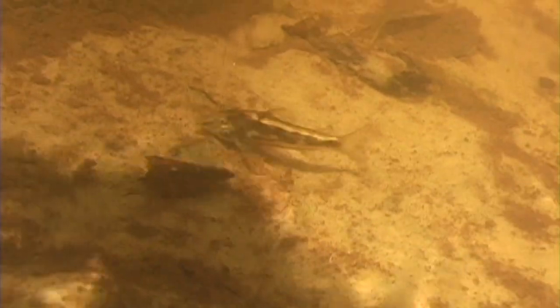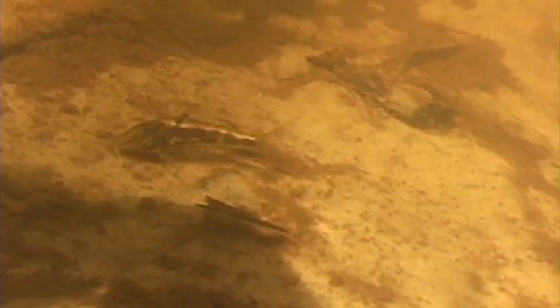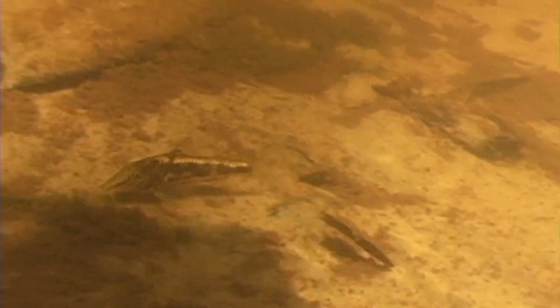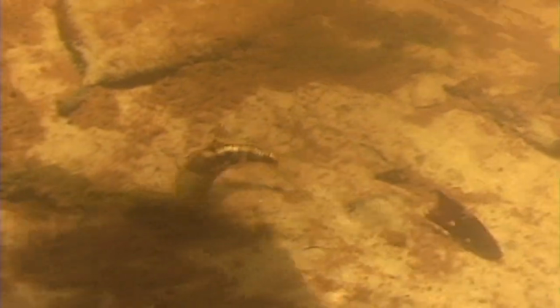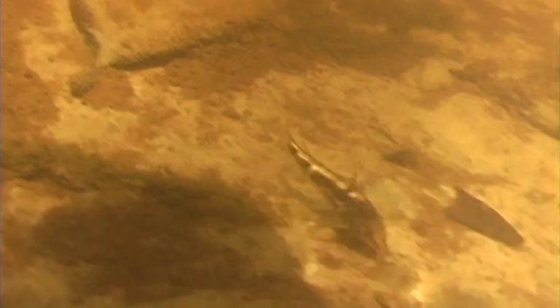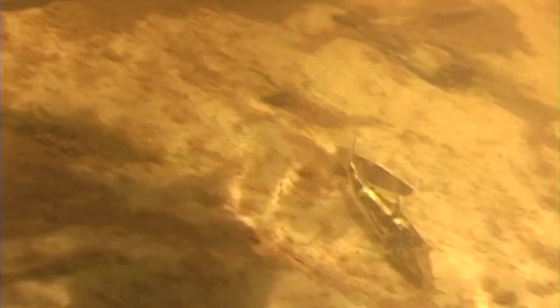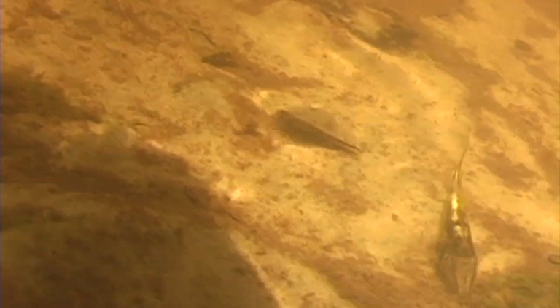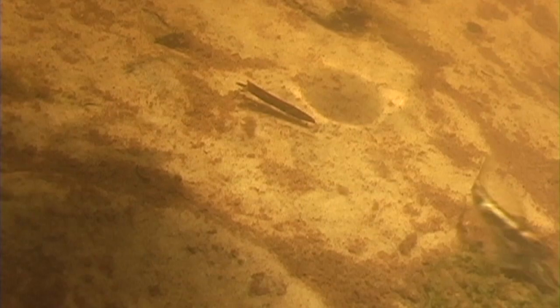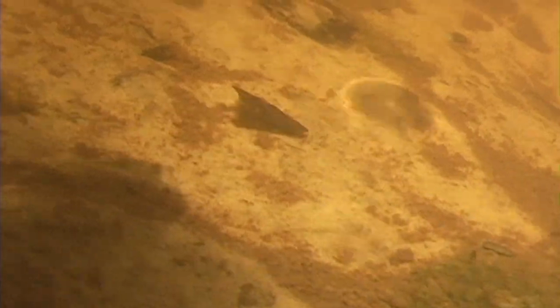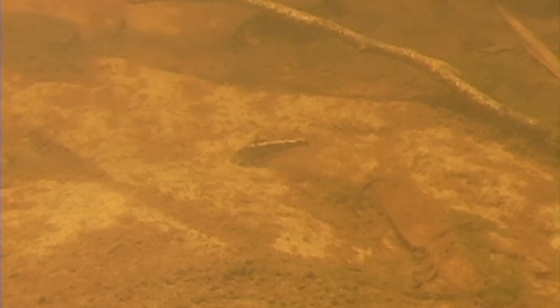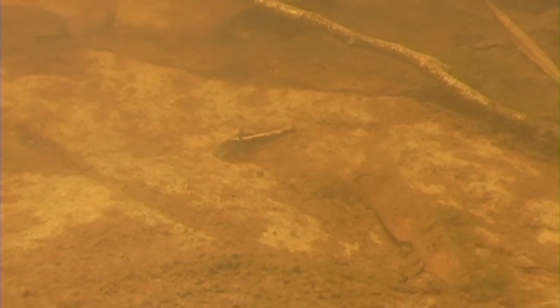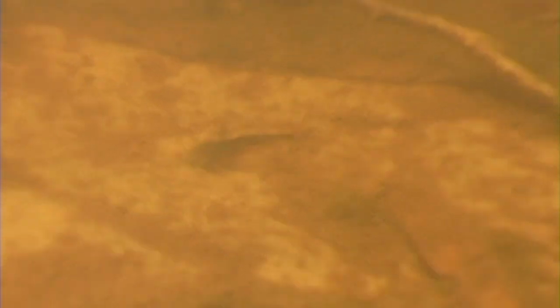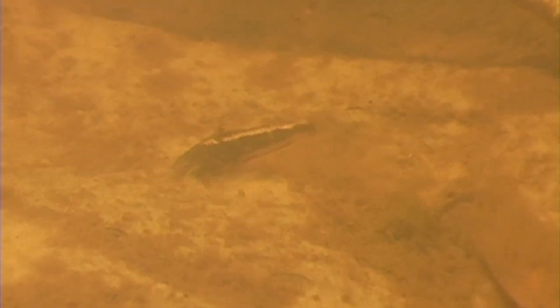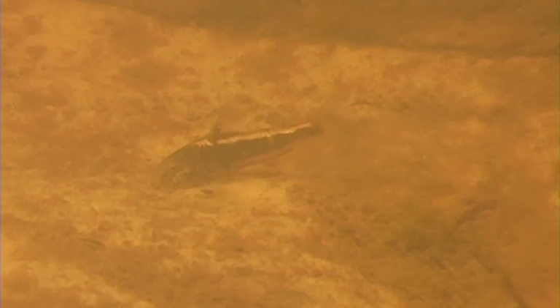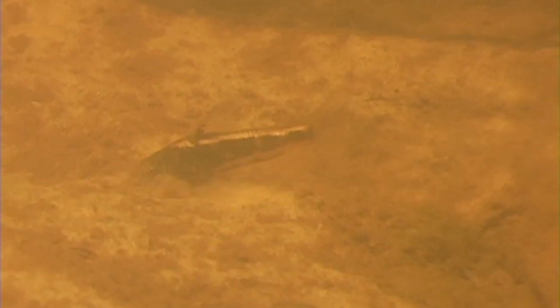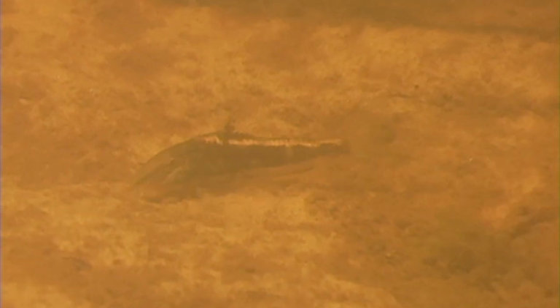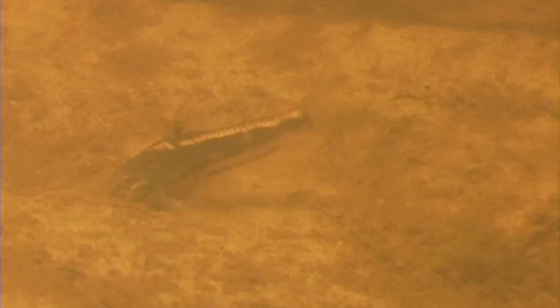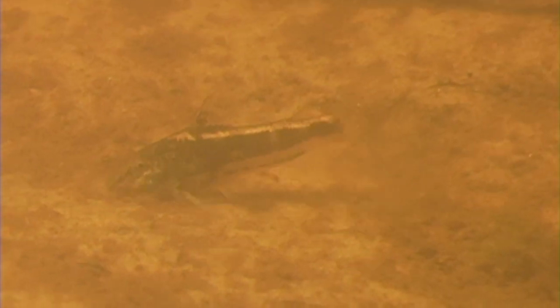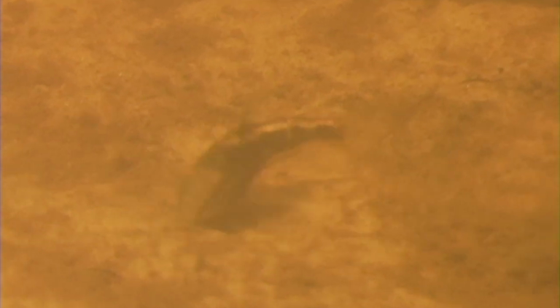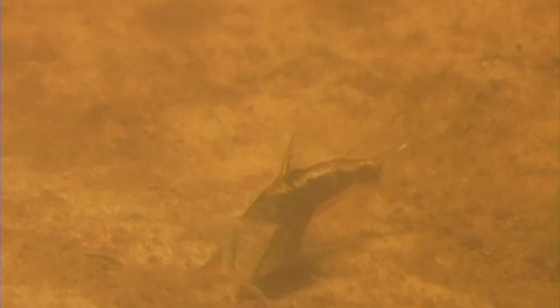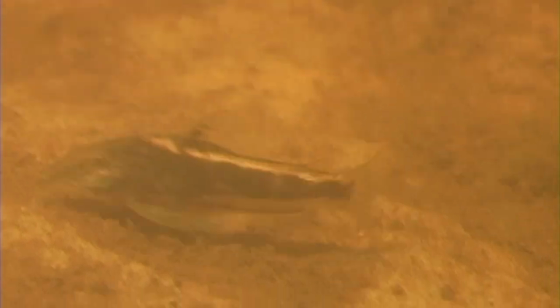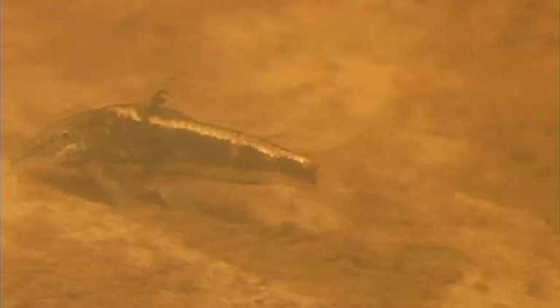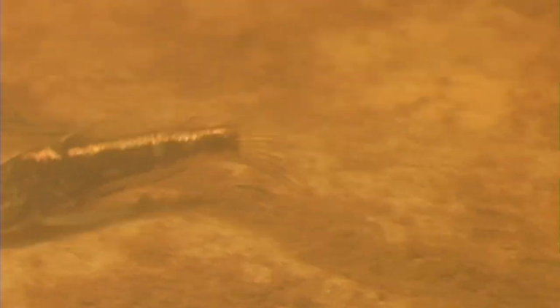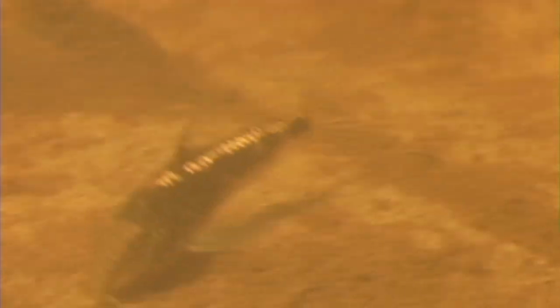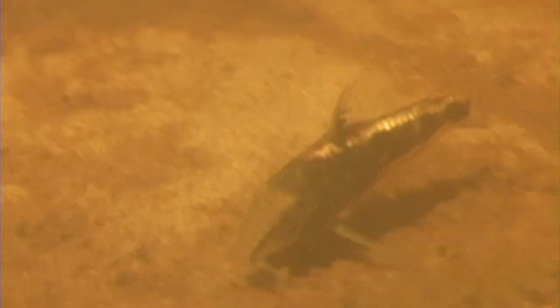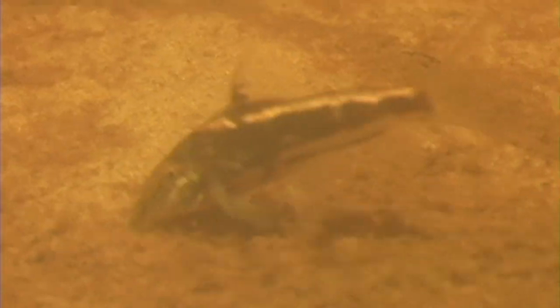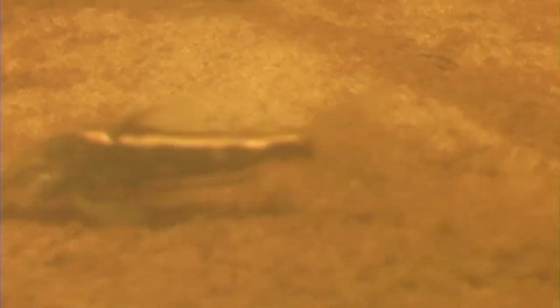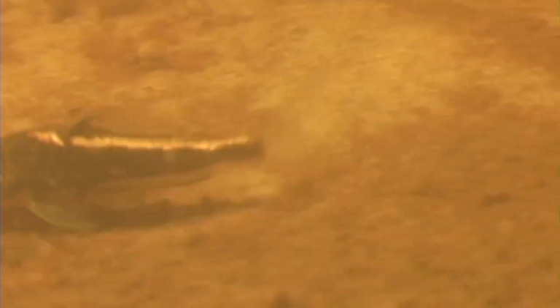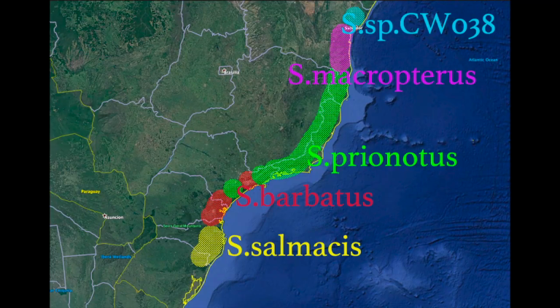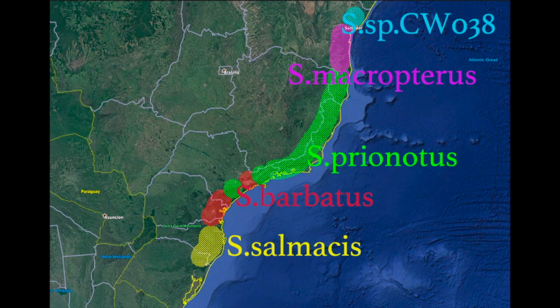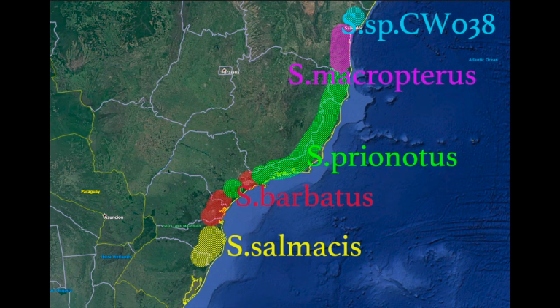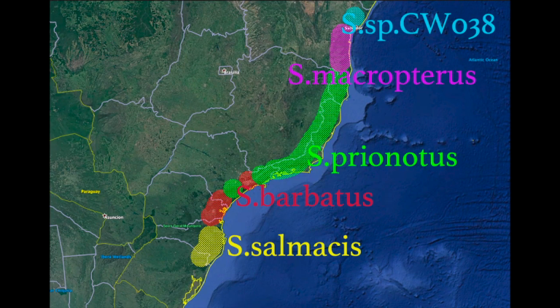A typical forest stream draining towards the Atlantic. This is where Scleromistax, the long-faced relatives of Corydoras, are found. All of the species occur along this stretch of the Atlantic coast rivers in Brazil.